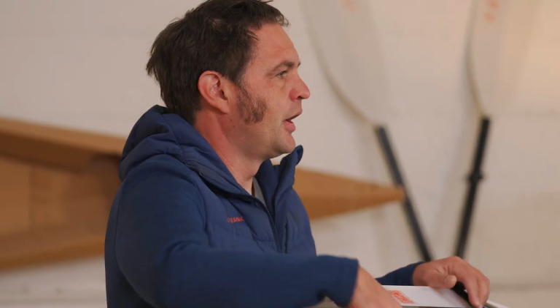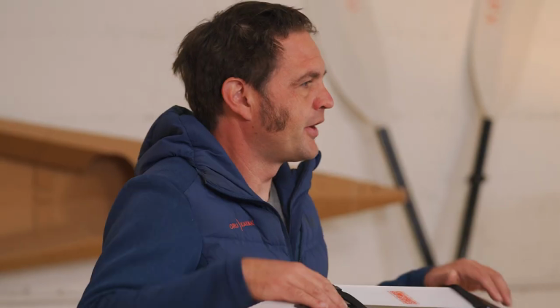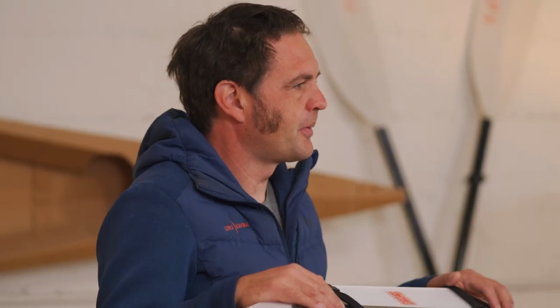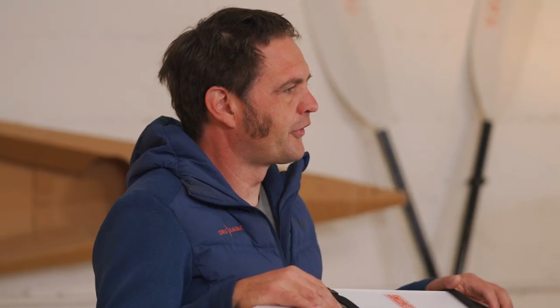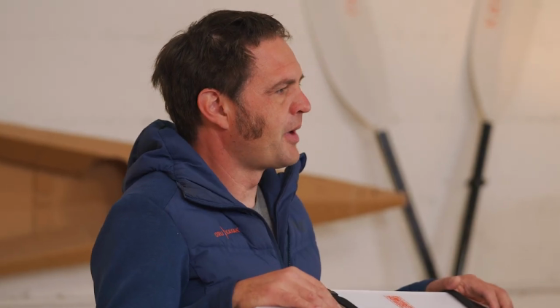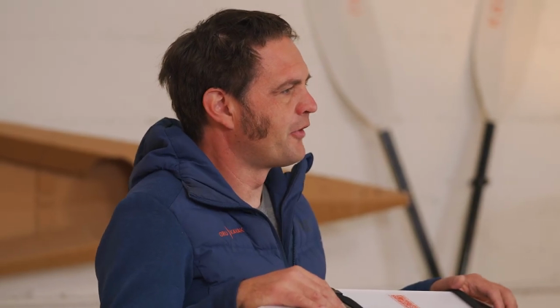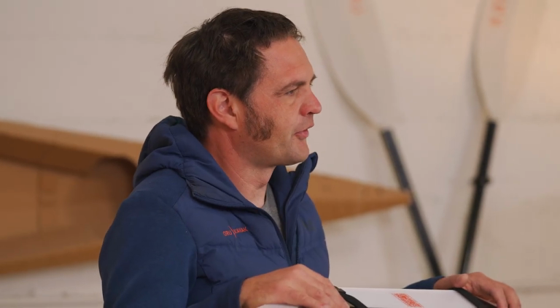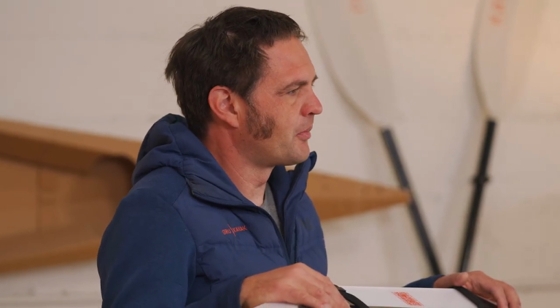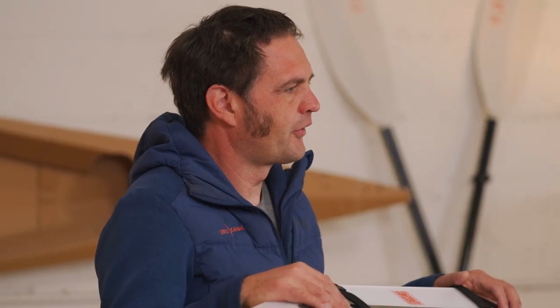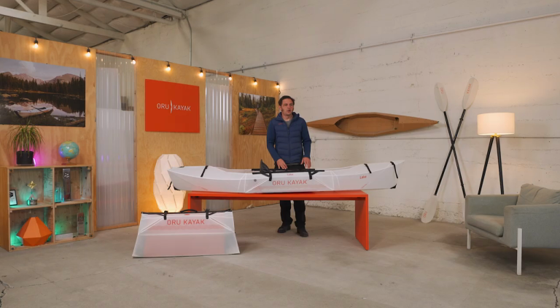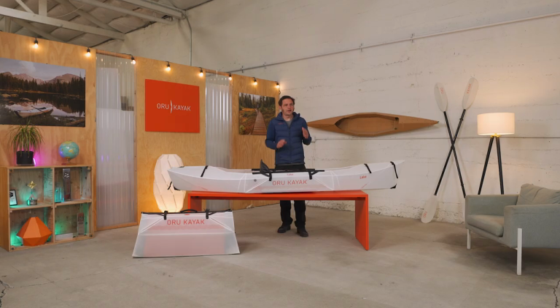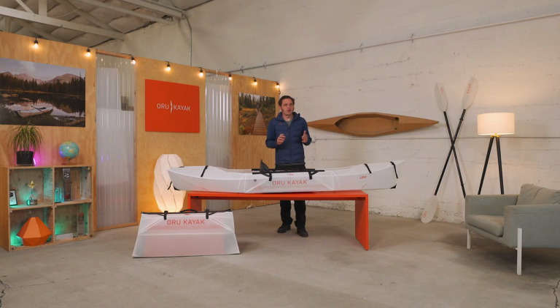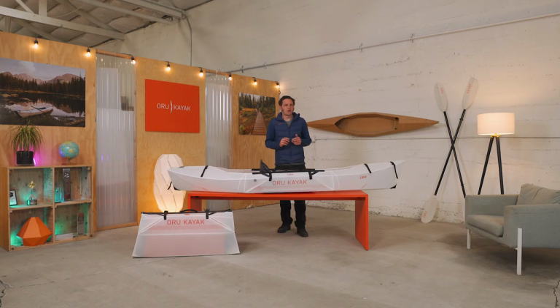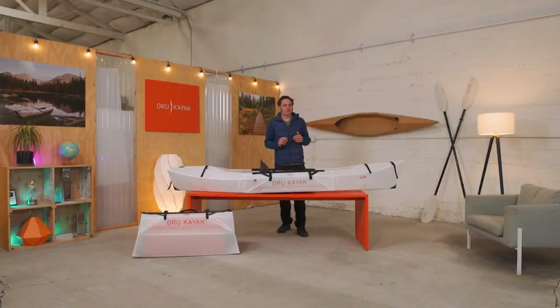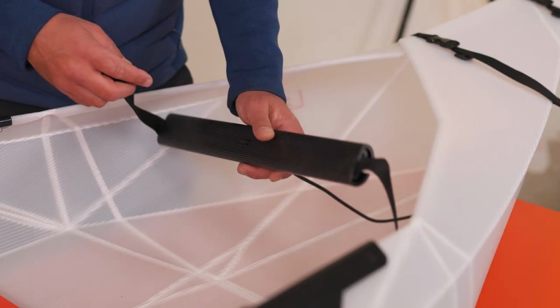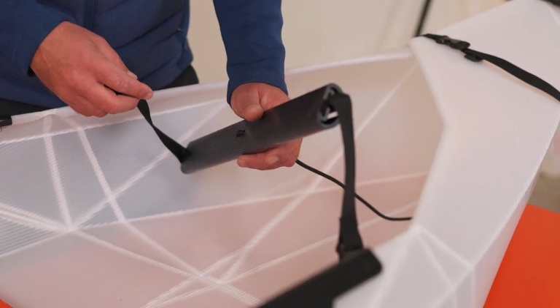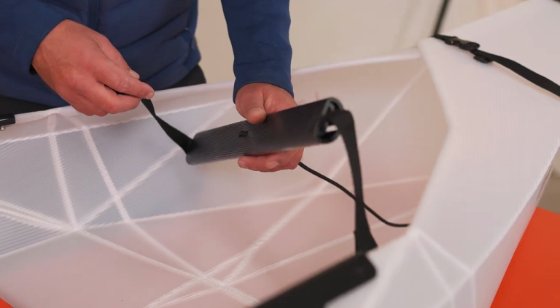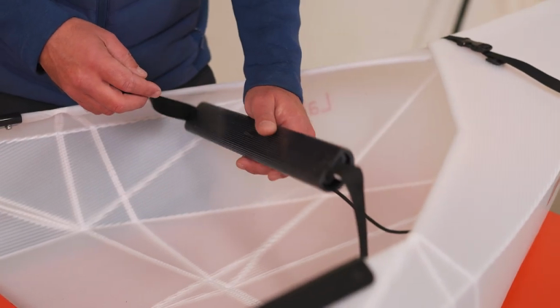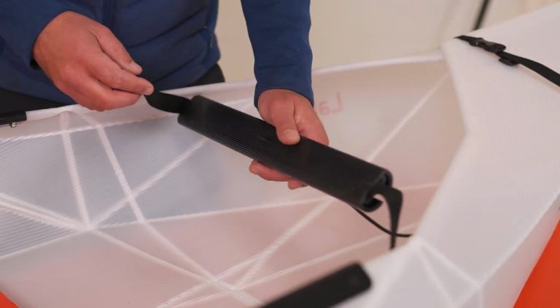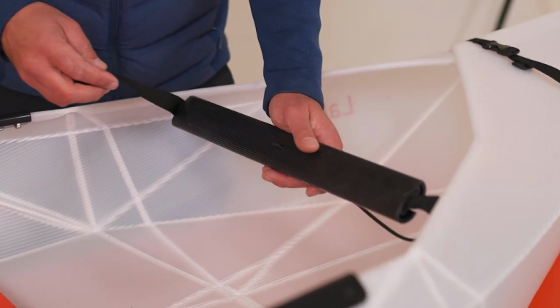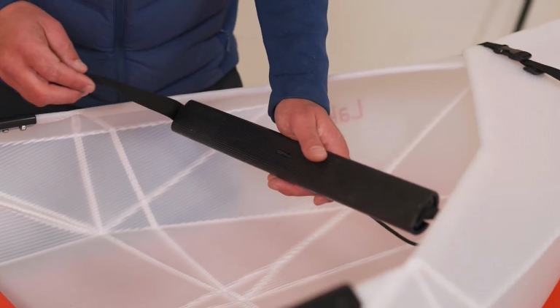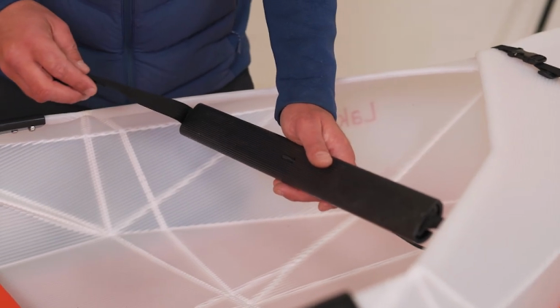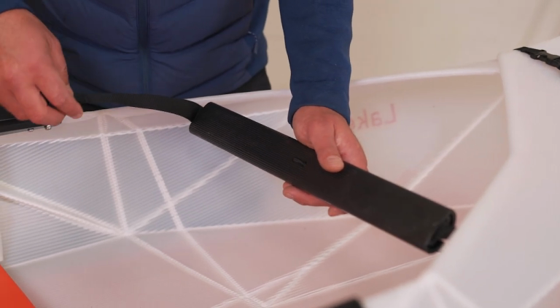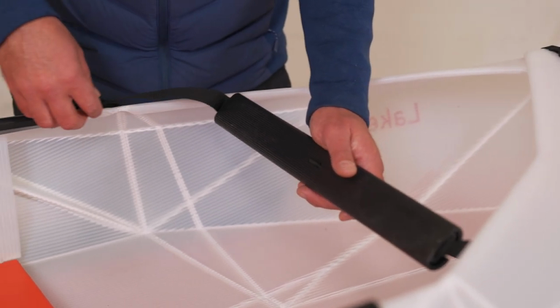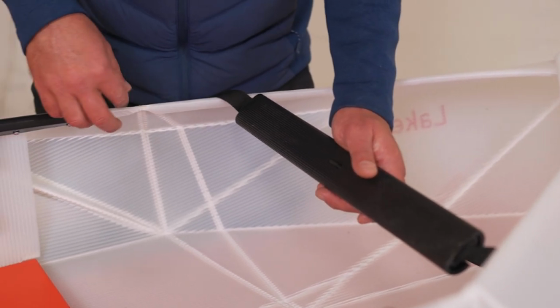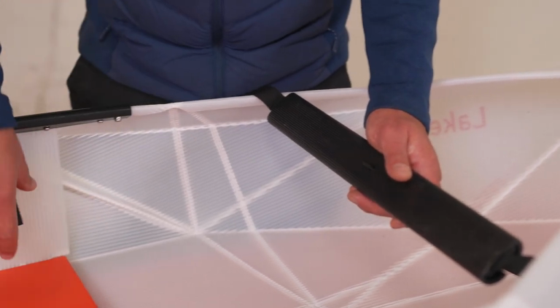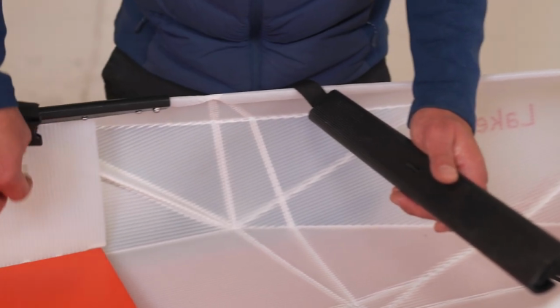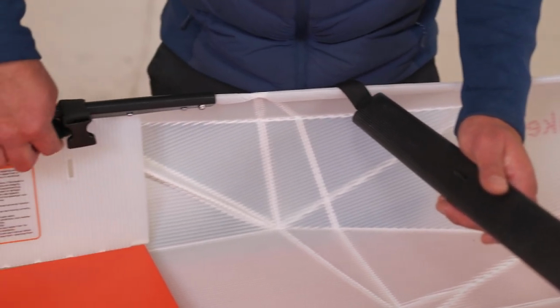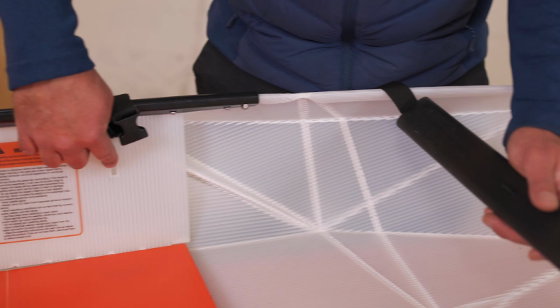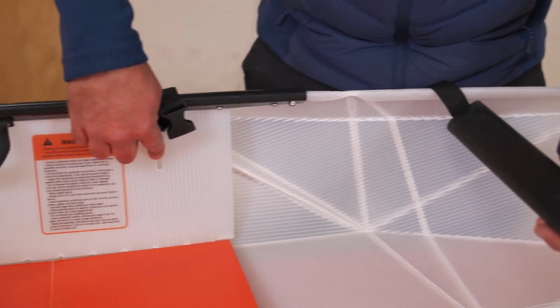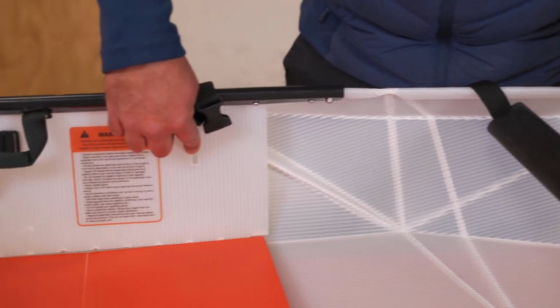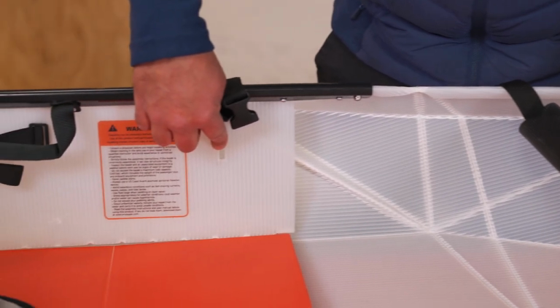It's made of the same closed-cell memory foam as our other models. Unlike our other models, this one doesn't come standard with a footrest, but you can buy one as an option and easily install it with pre-cut slots and holes.